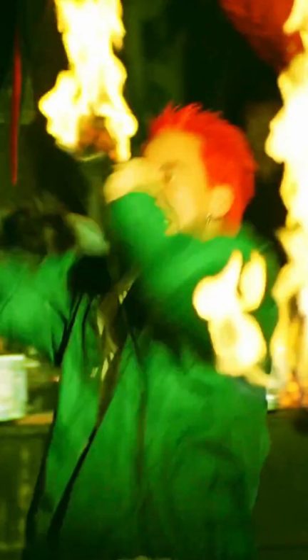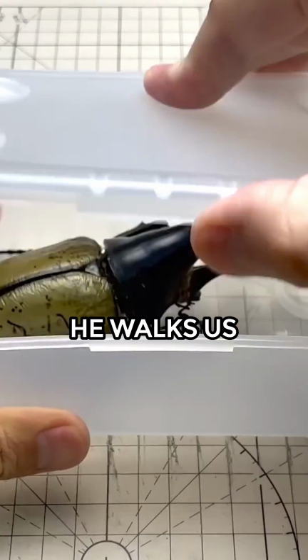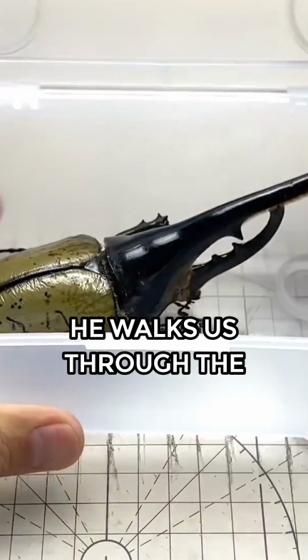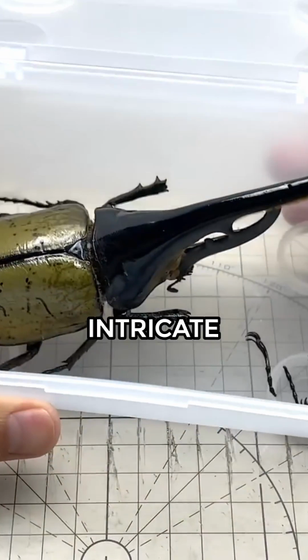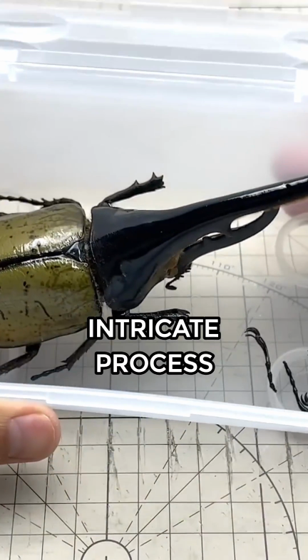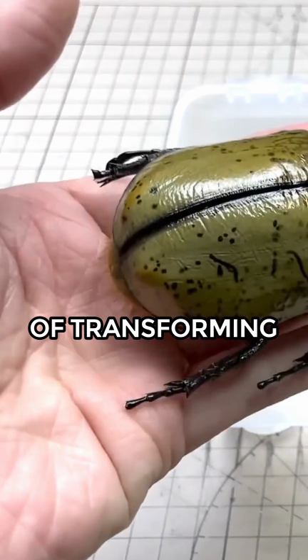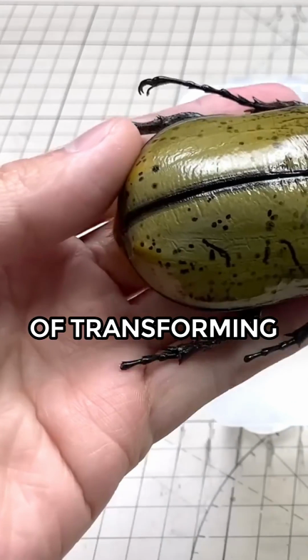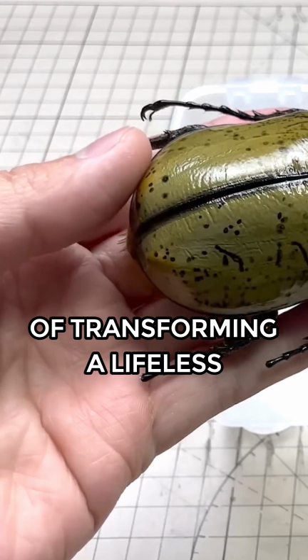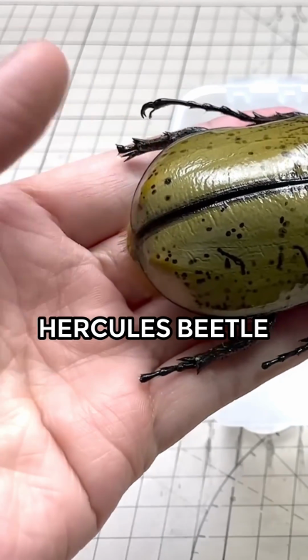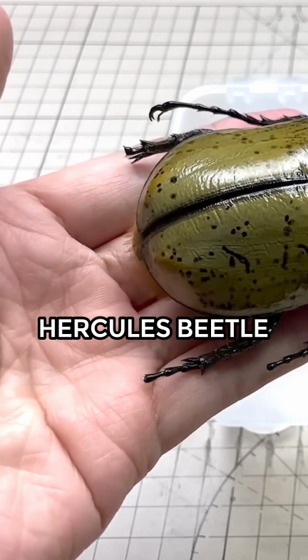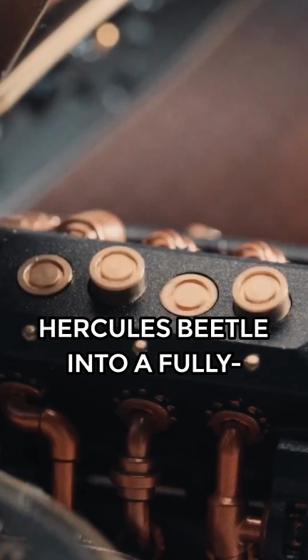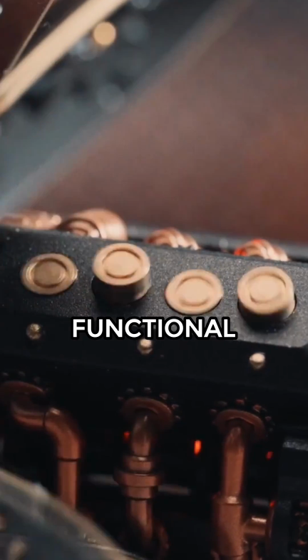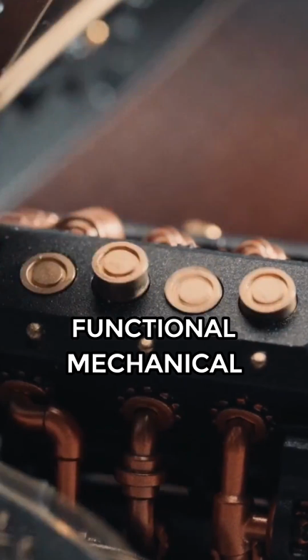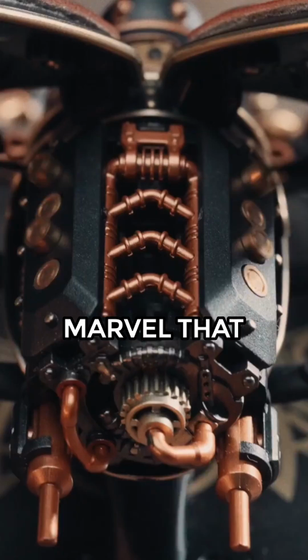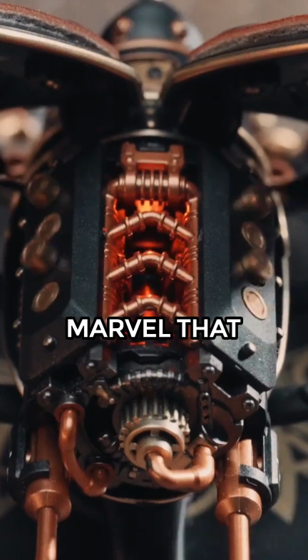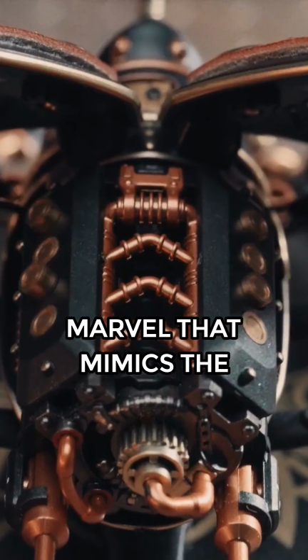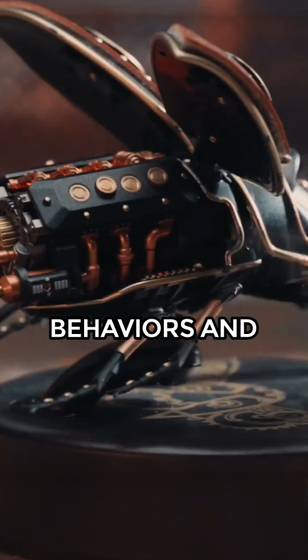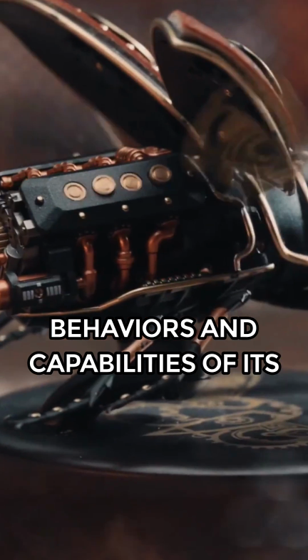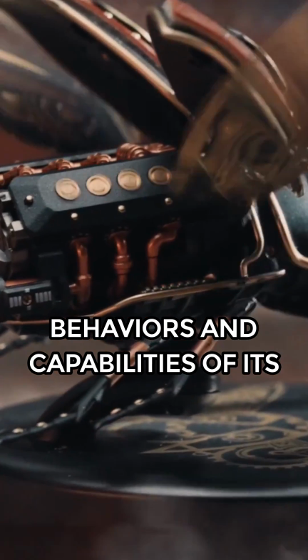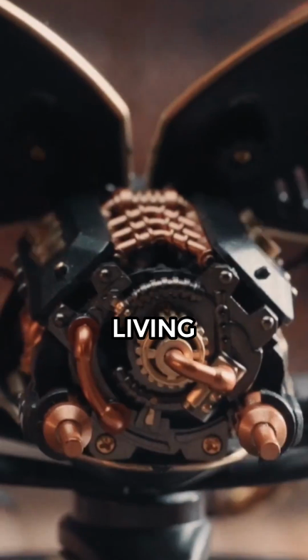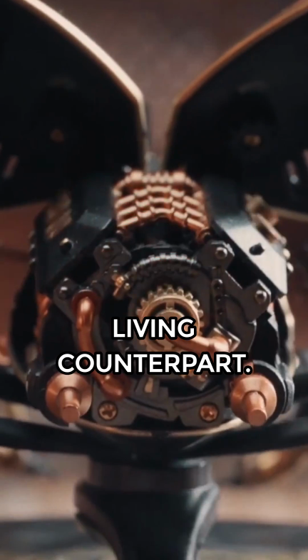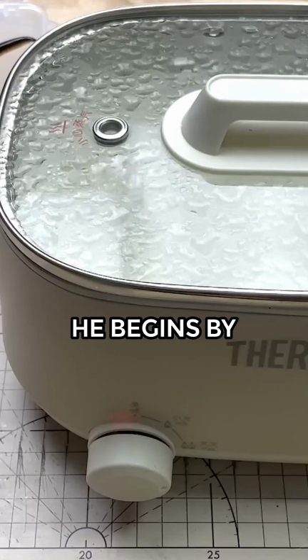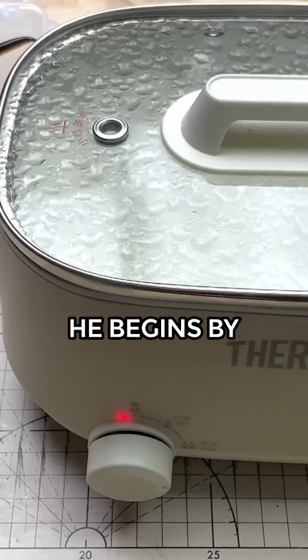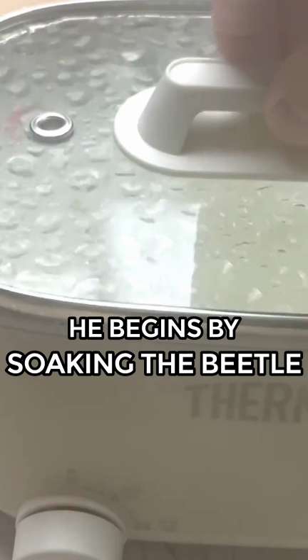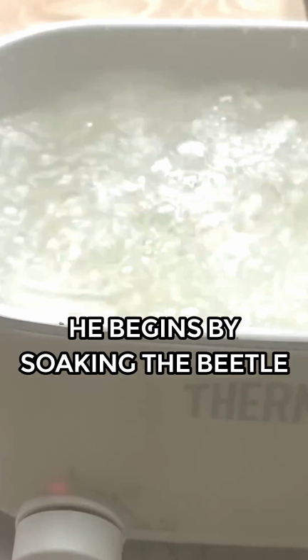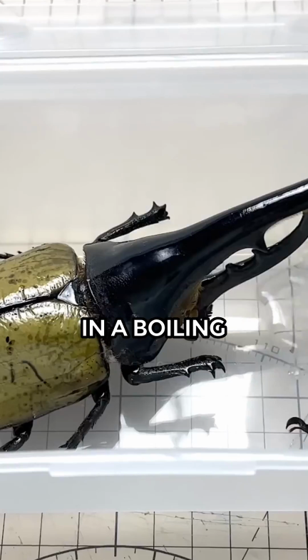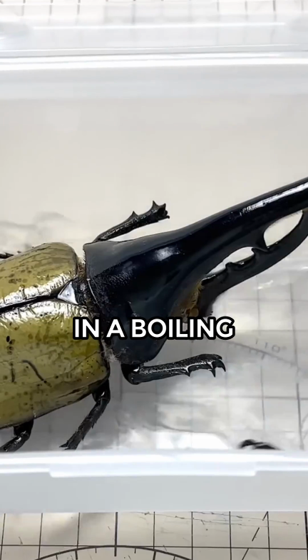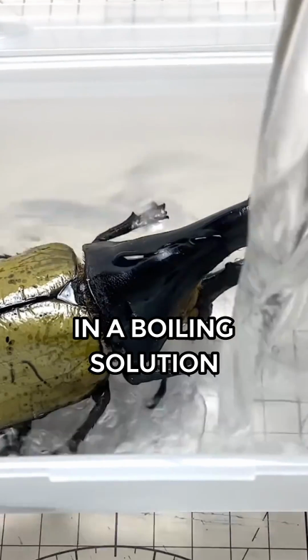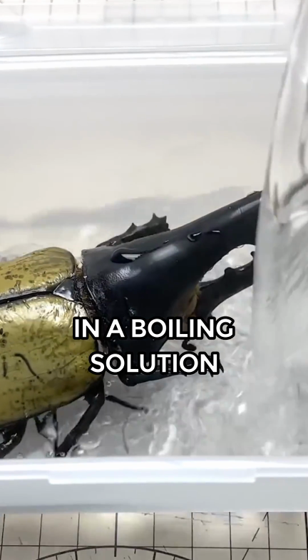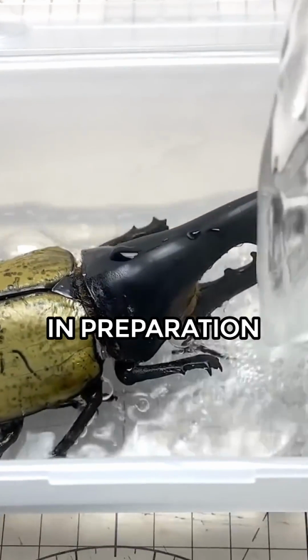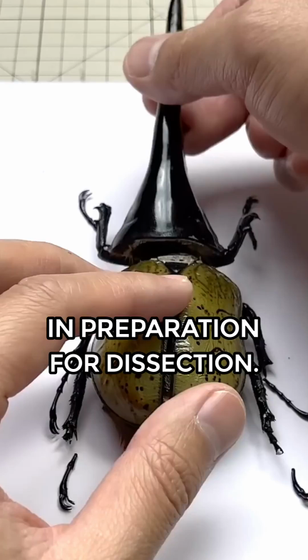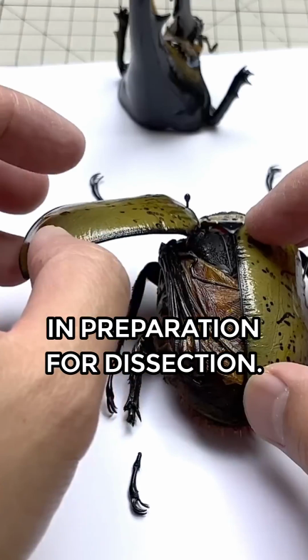He walks us through the intricate process of transforming a lifeless Hercules beetle into a fully functional mechanical marvel that mimics the behaviors and capabilities of its living counterpart. He begins by soaking the beetle in a boiling solution in preparation for dissection.